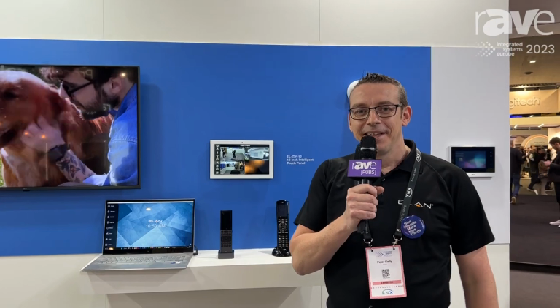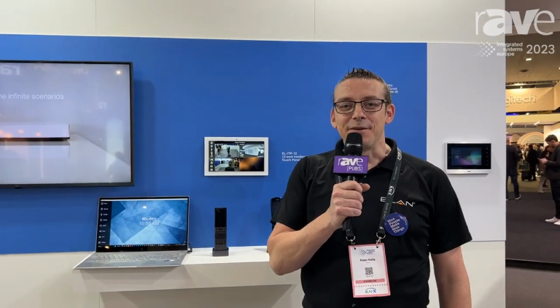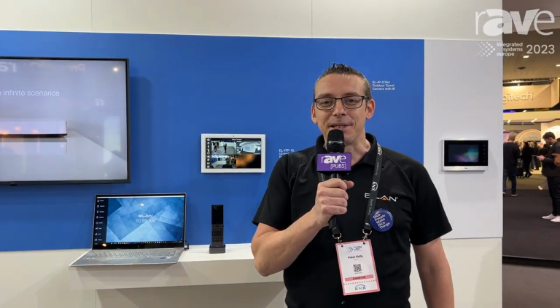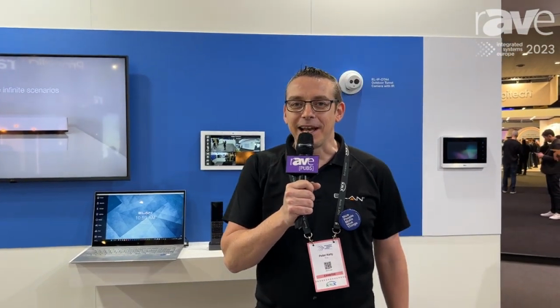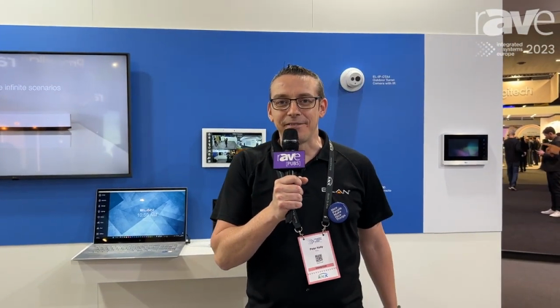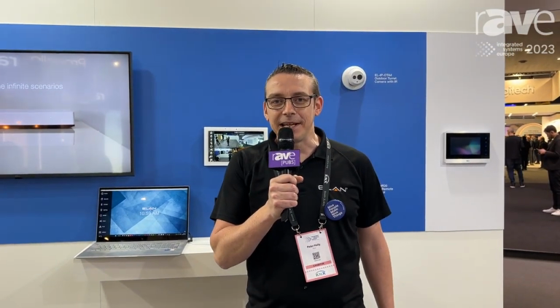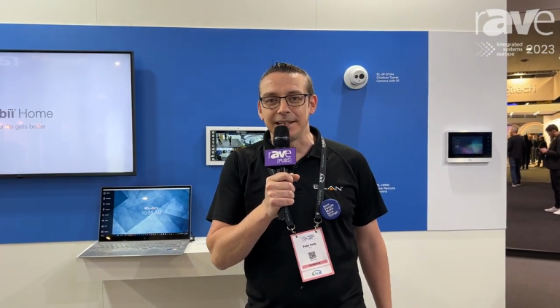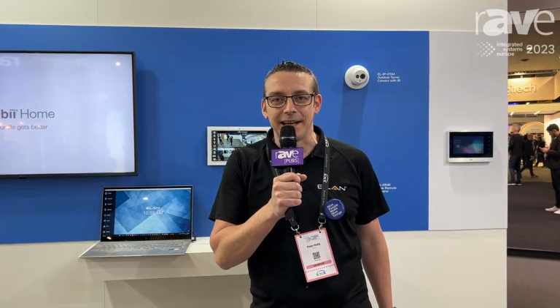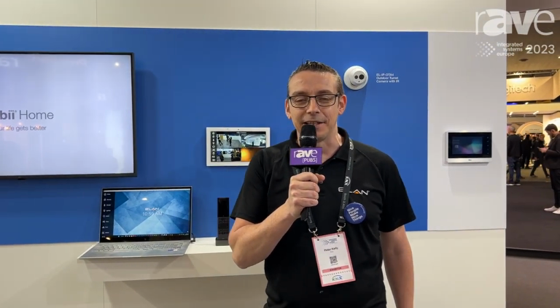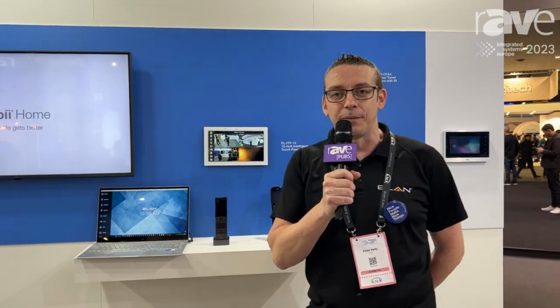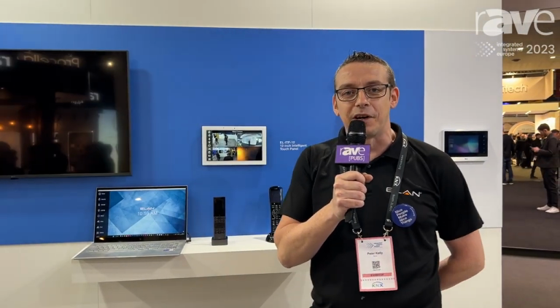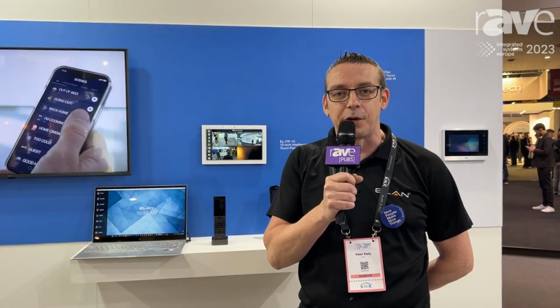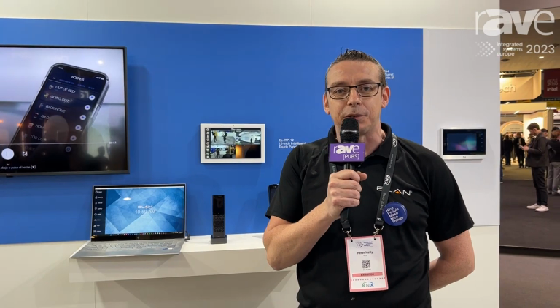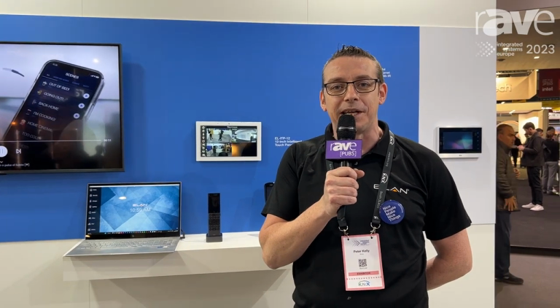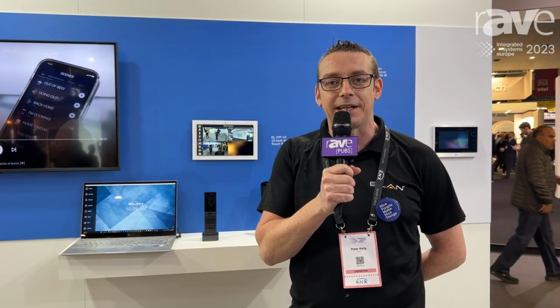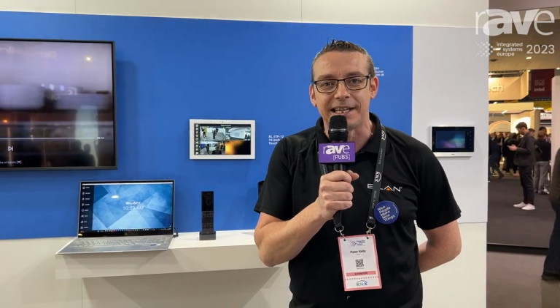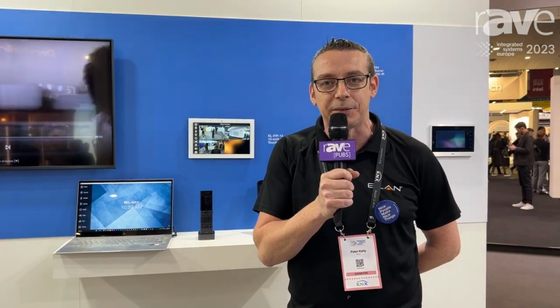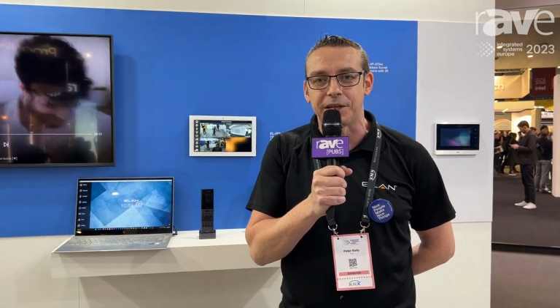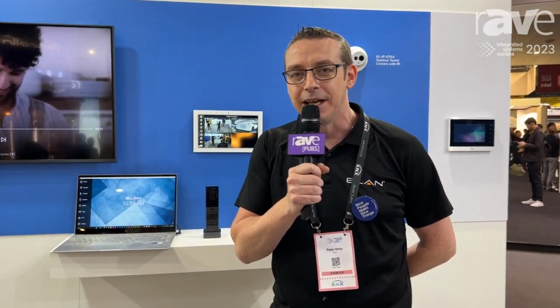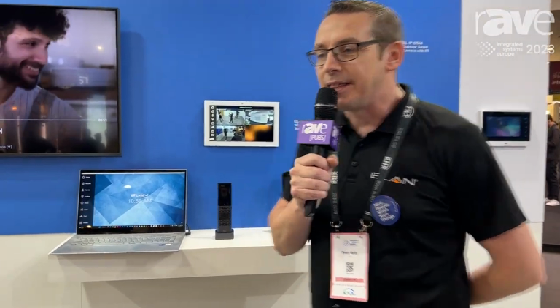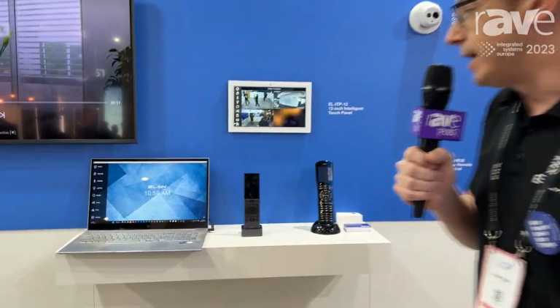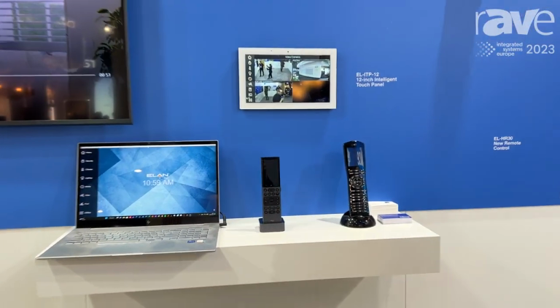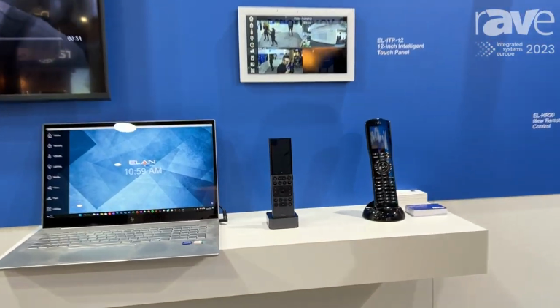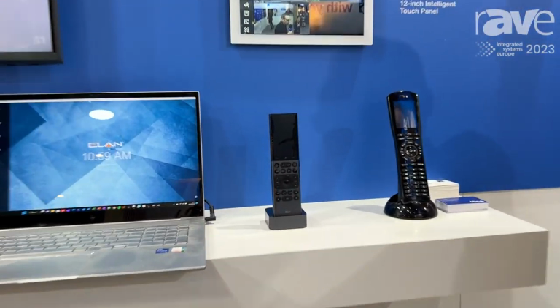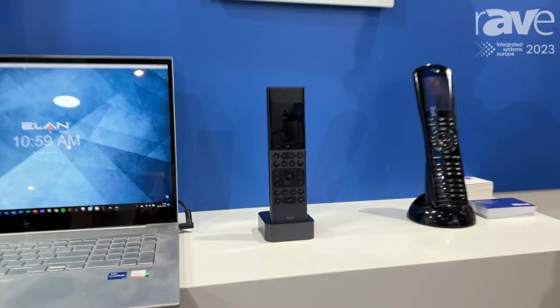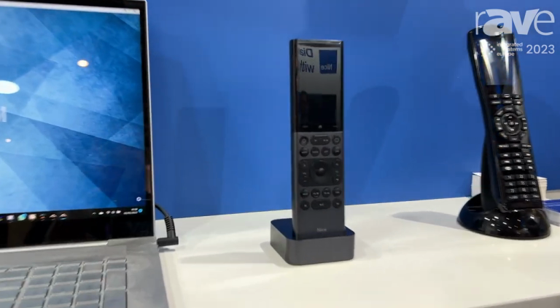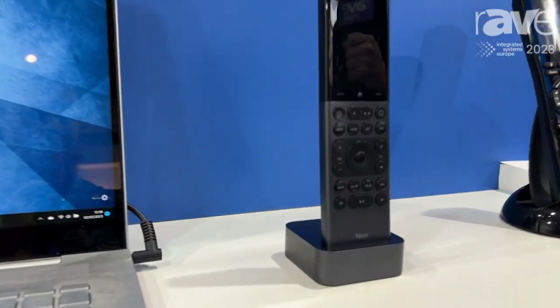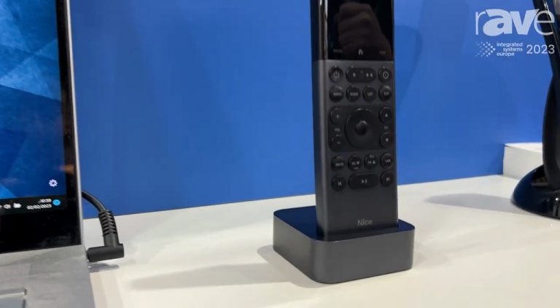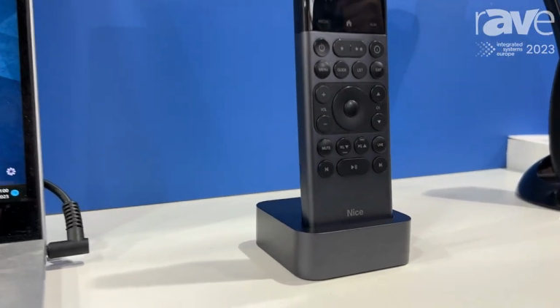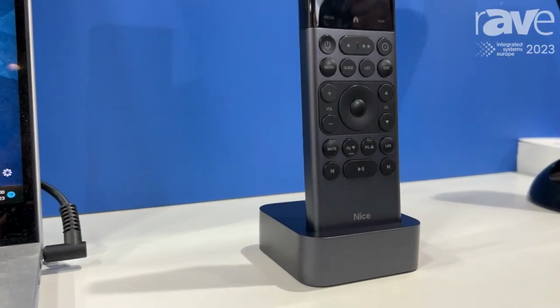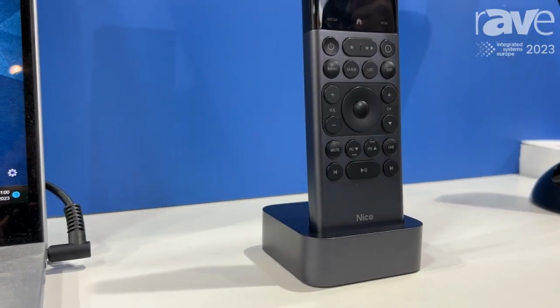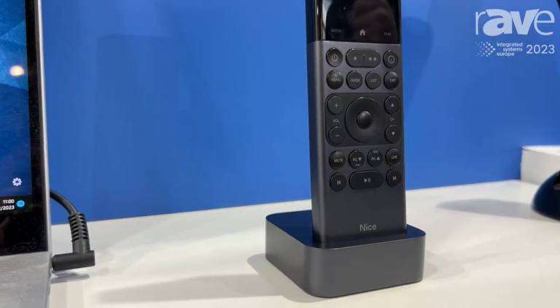Hello, my name is Peter Kelly and I am from Nice, and today I'm going to tell you about one of our latest products that we're showing here at ISE 2023. The latest remote control that we have is our Nice HR40 remote control.